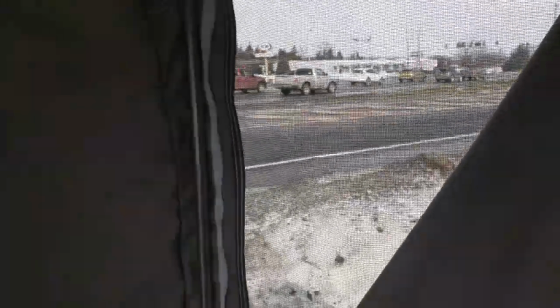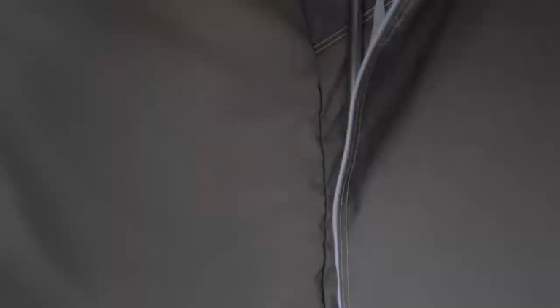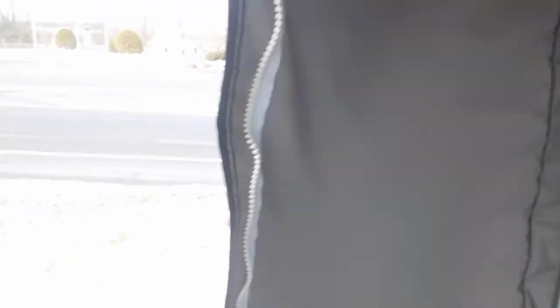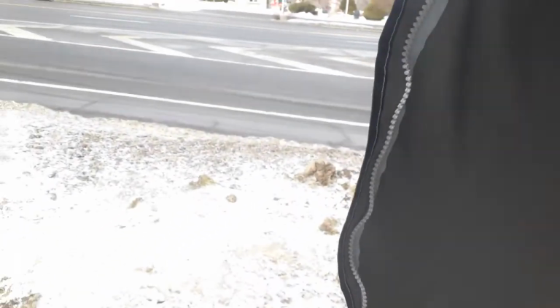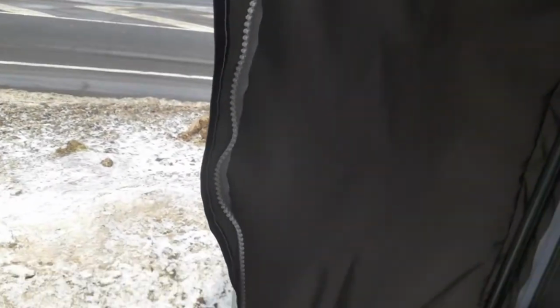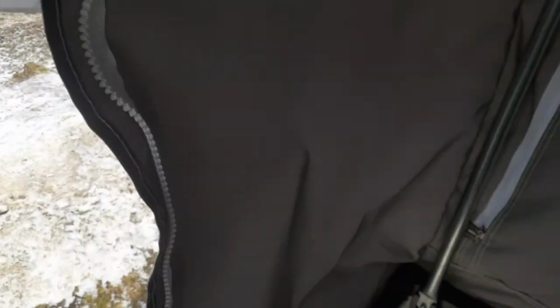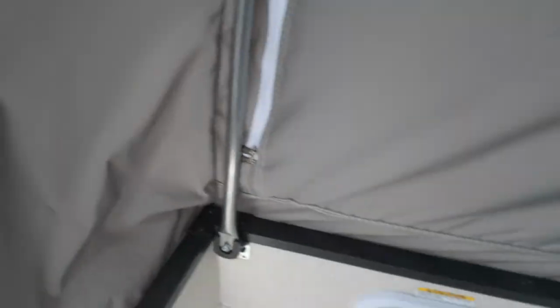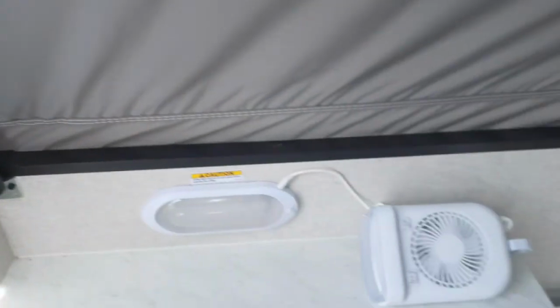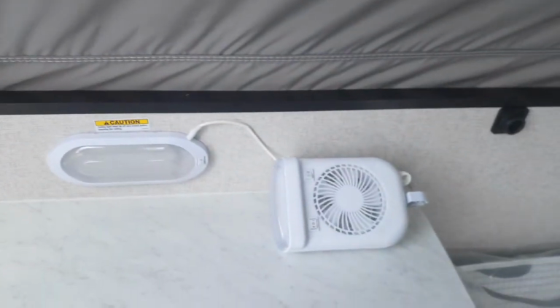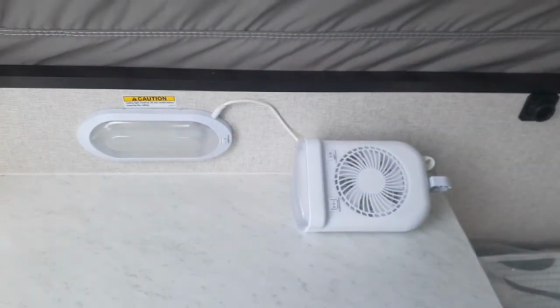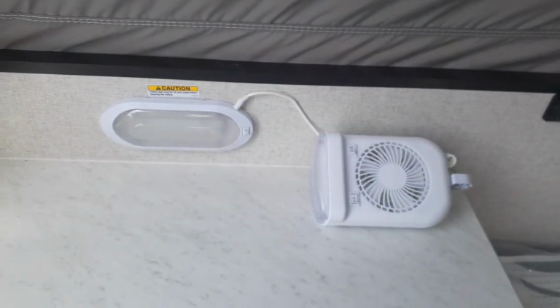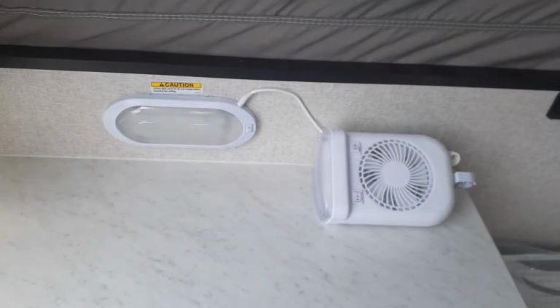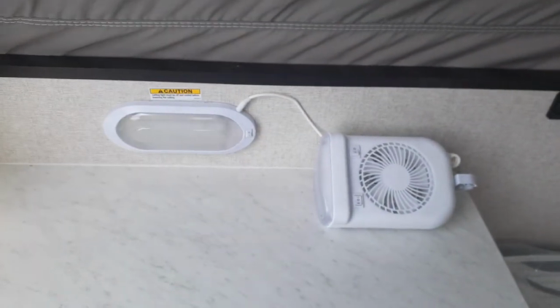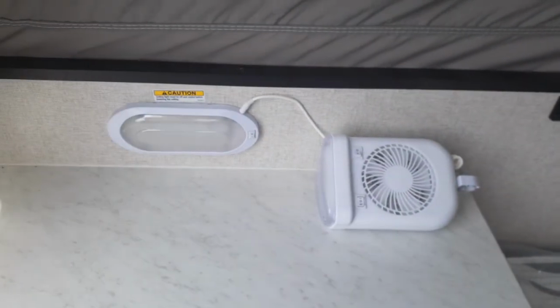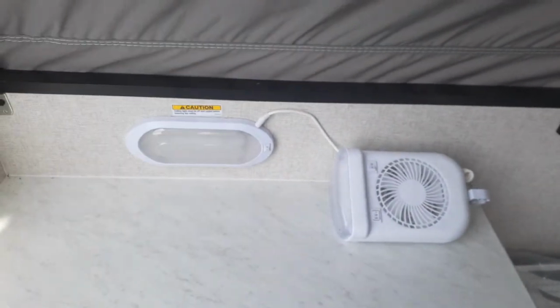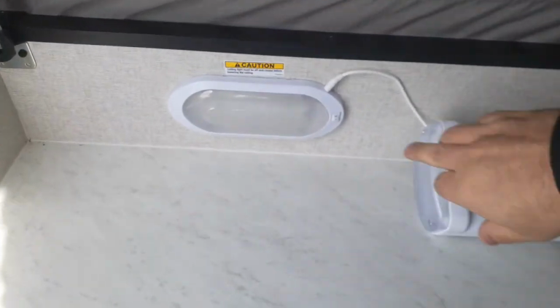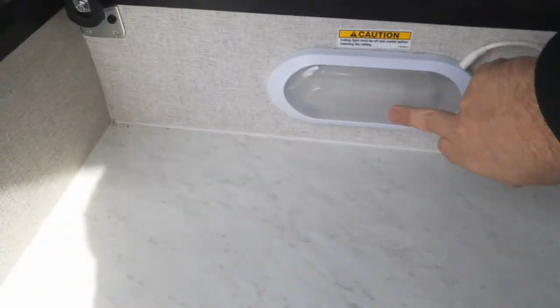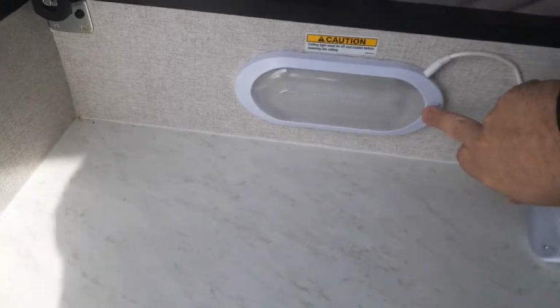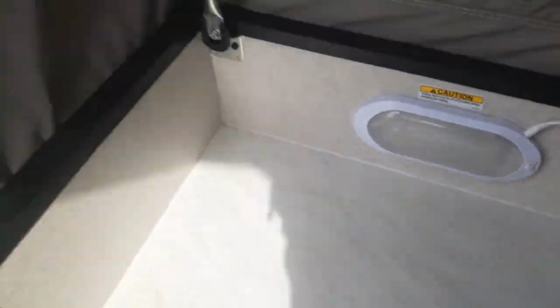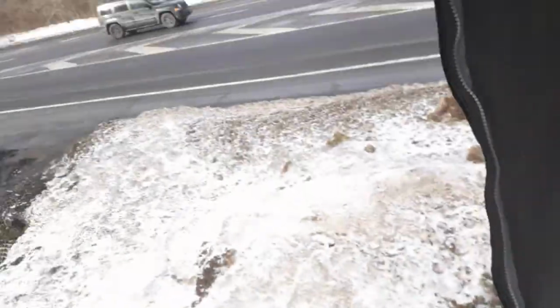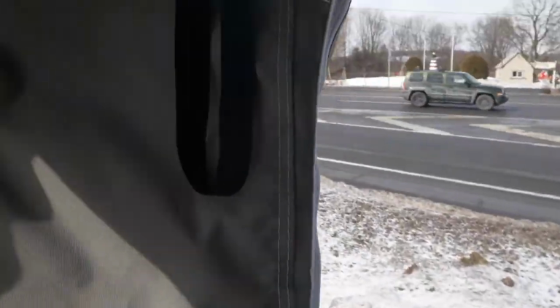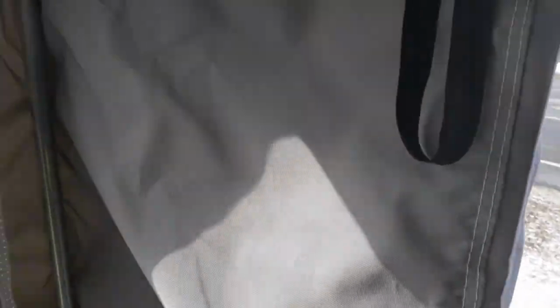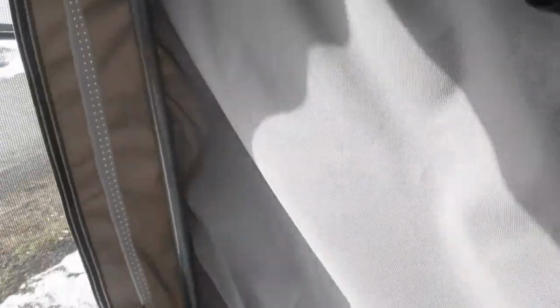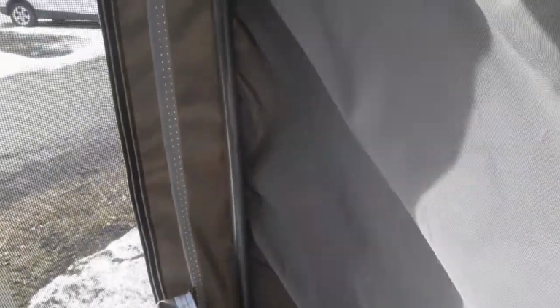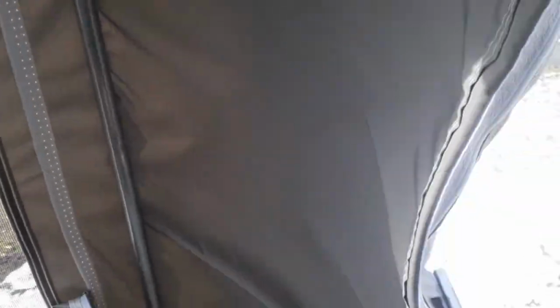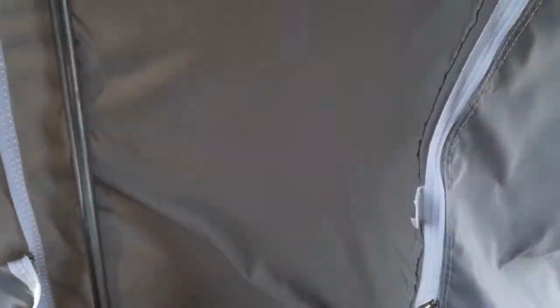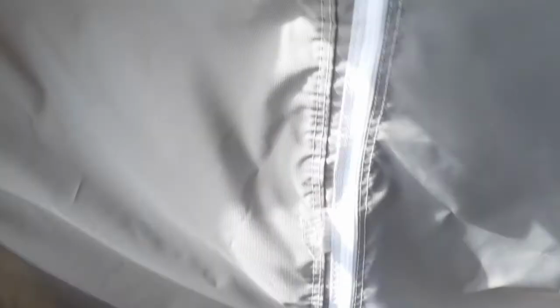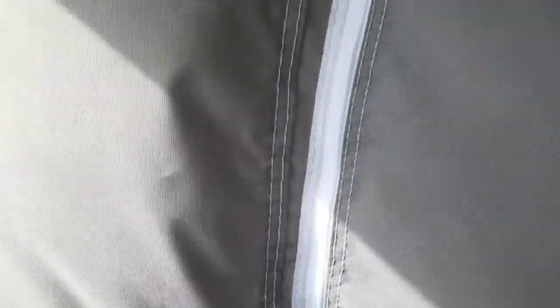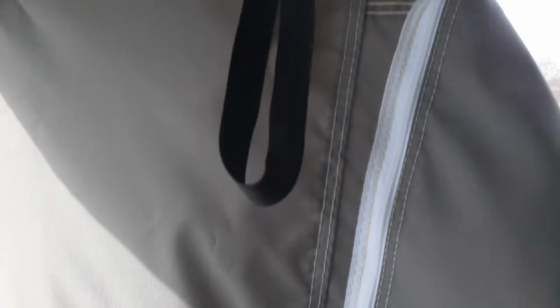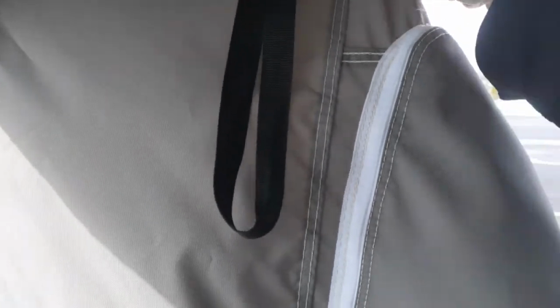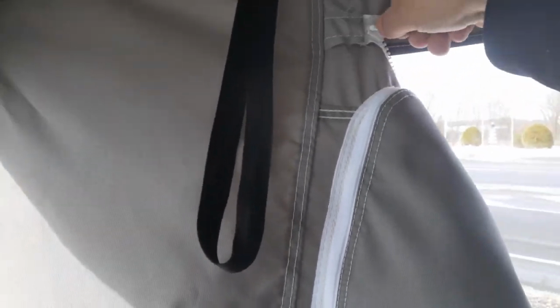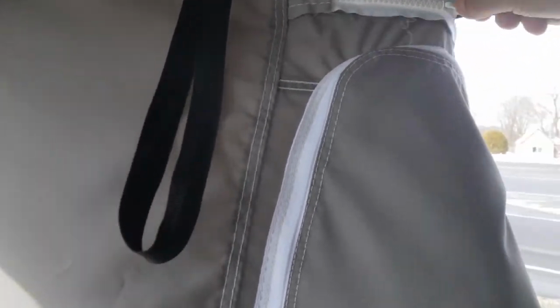It's real breezy today so we'll zip this up. You get these nice large windows over here, and you're going to get a light and fan combo. These are all LED lights, and this will zip up as well.